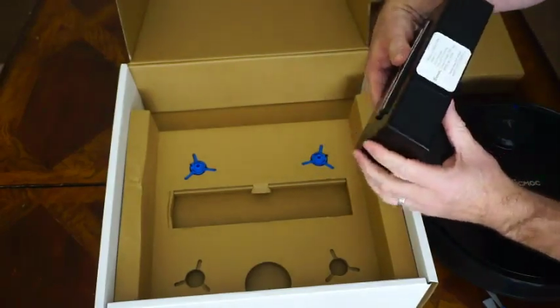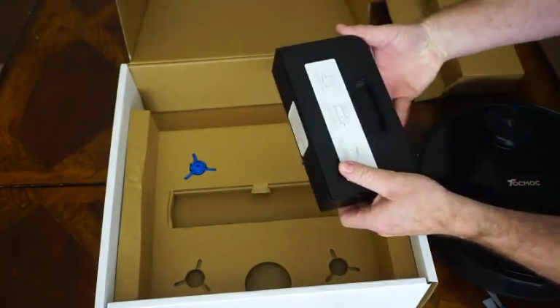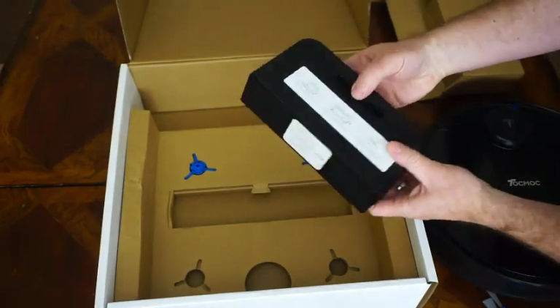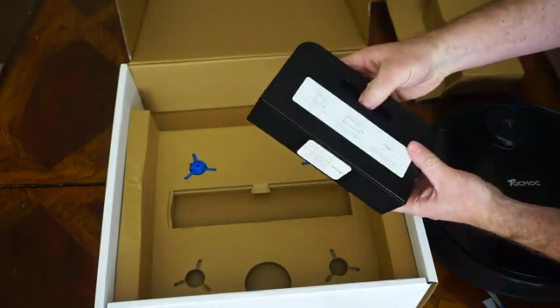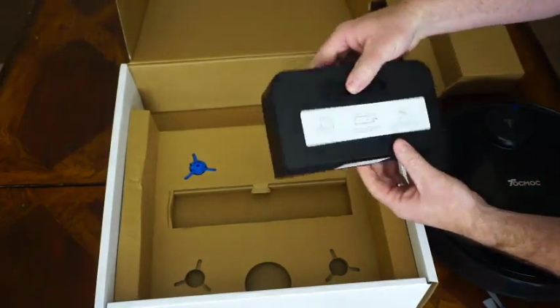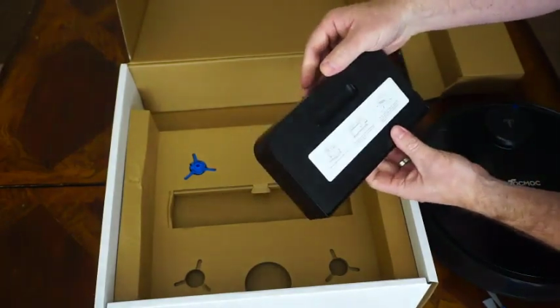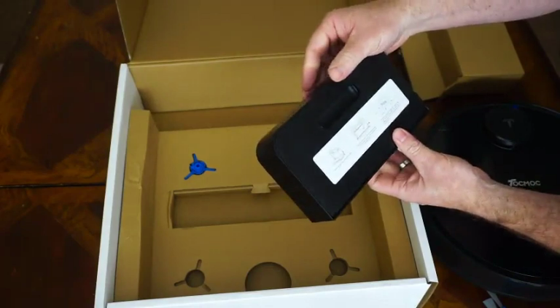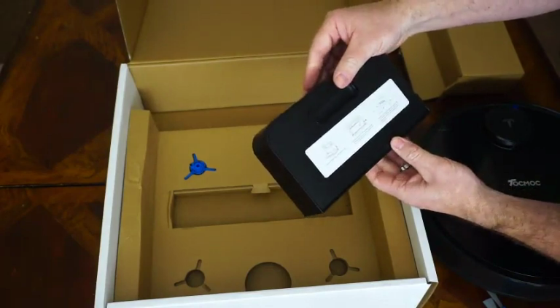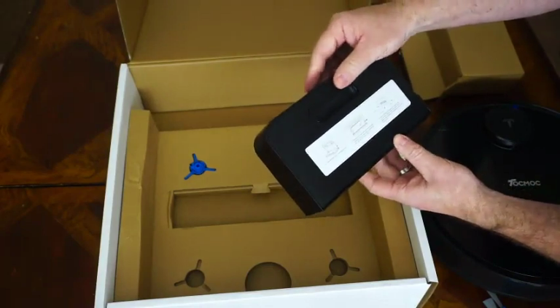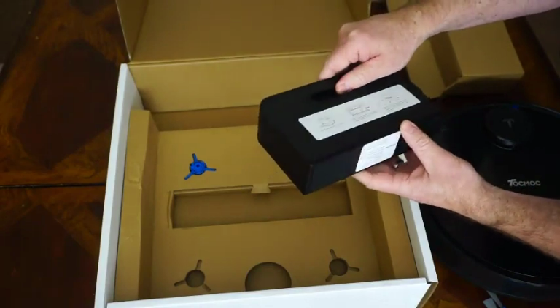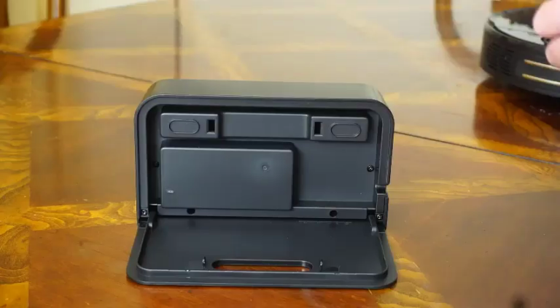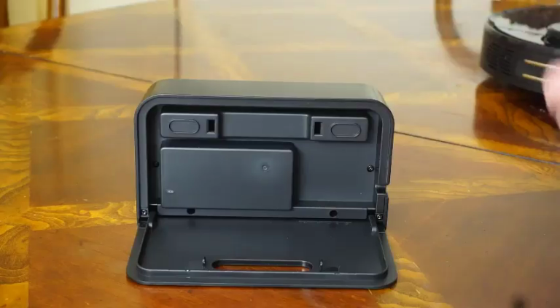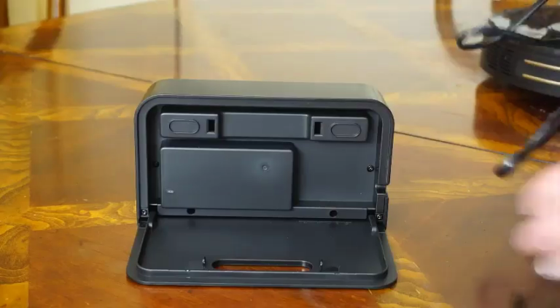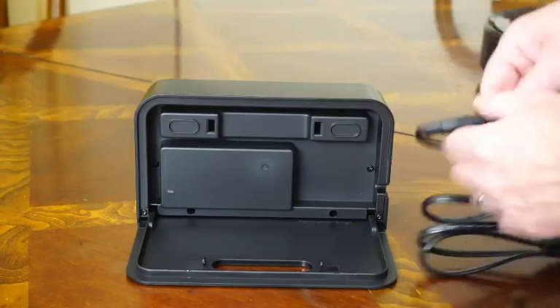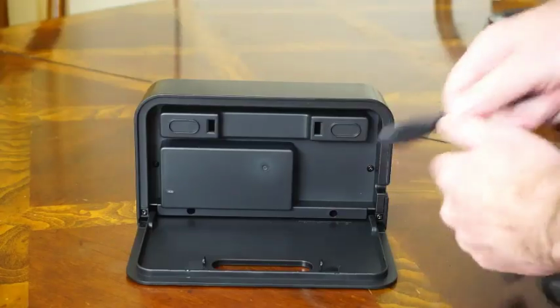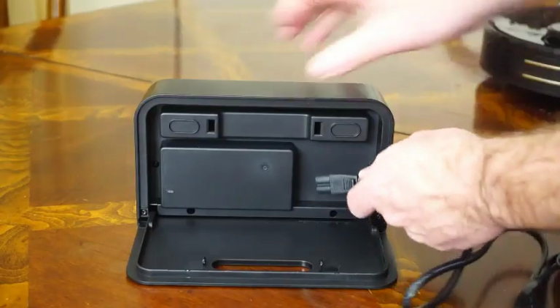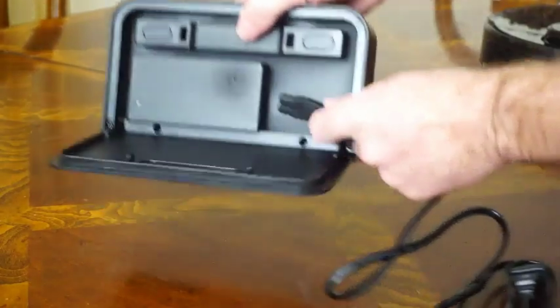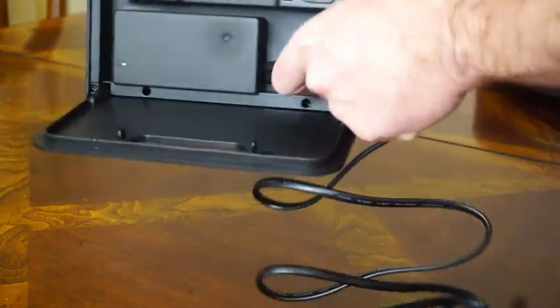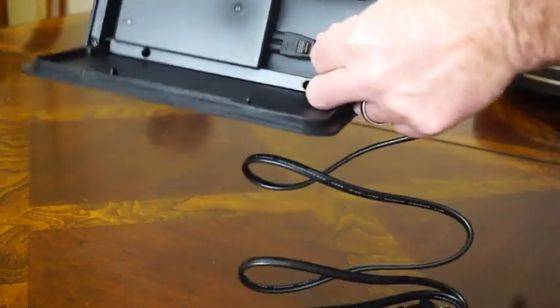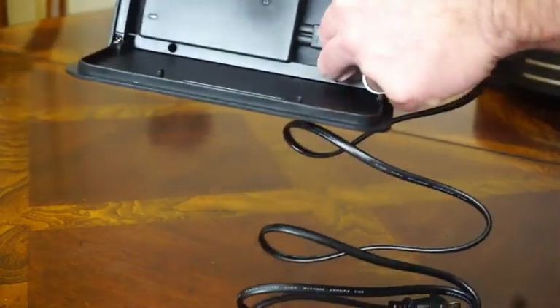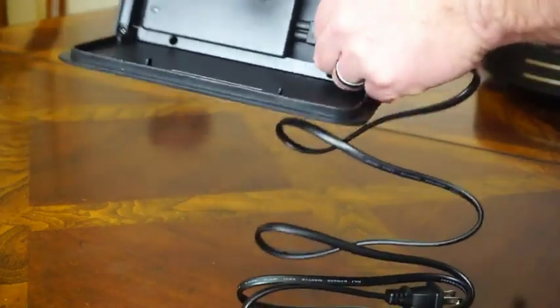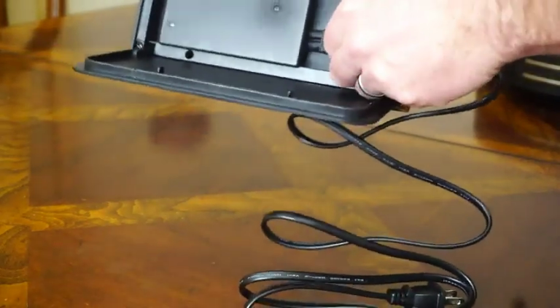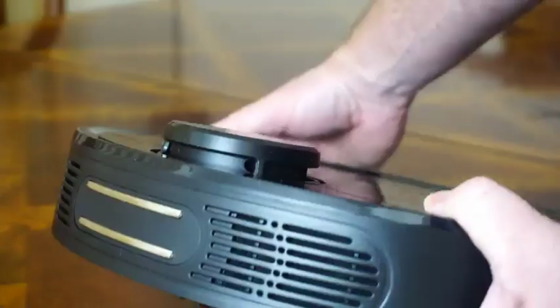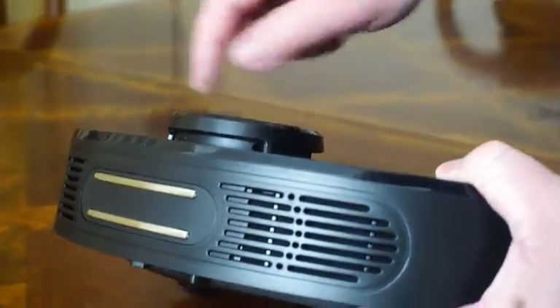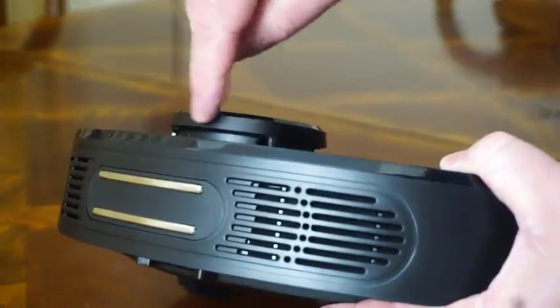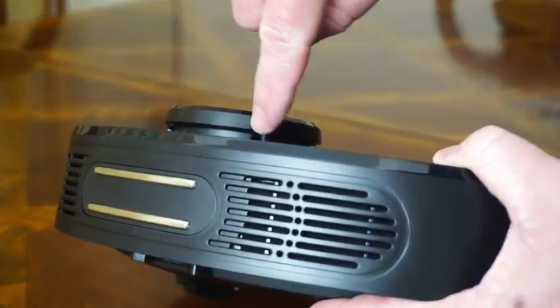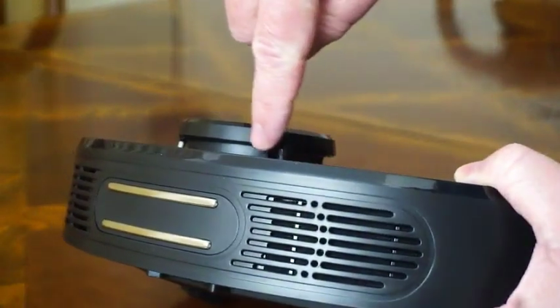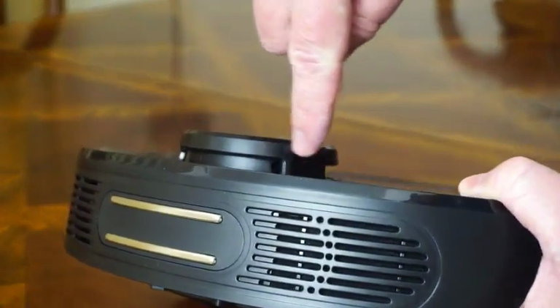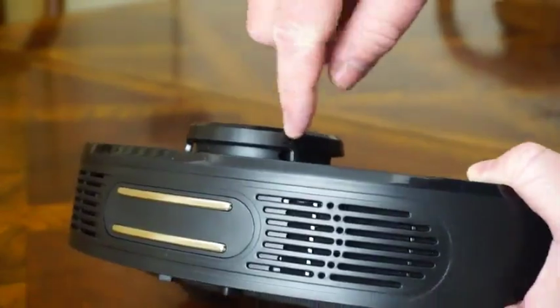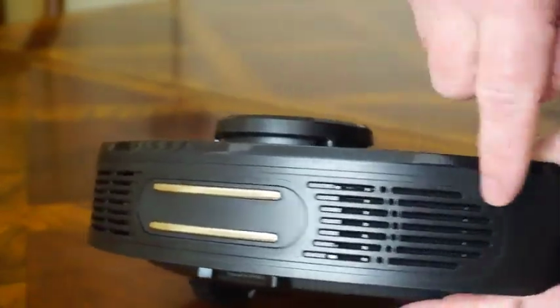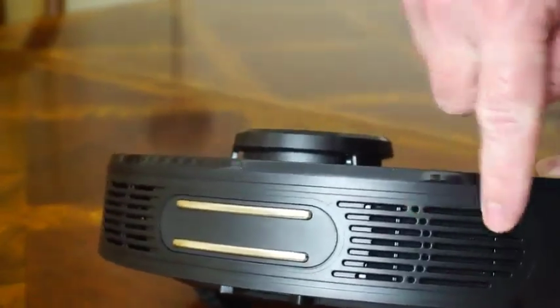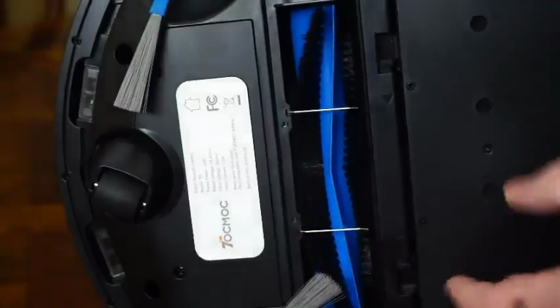This is the charging dock or charging station. I actually really like this, and the reason I like it is because the power supply is inside the unit. You can plug in the cord and kind of wrap the cord around to conceal it.